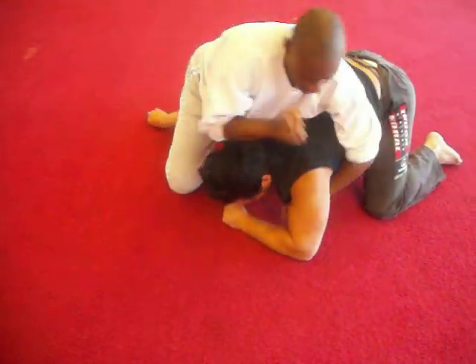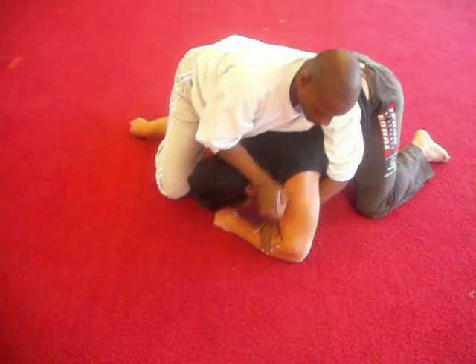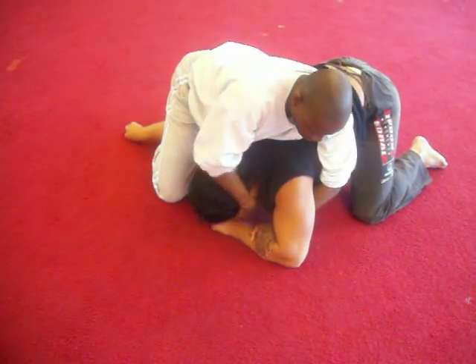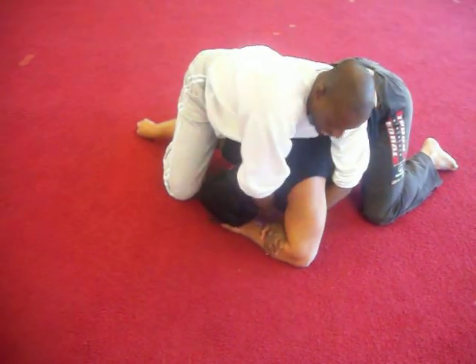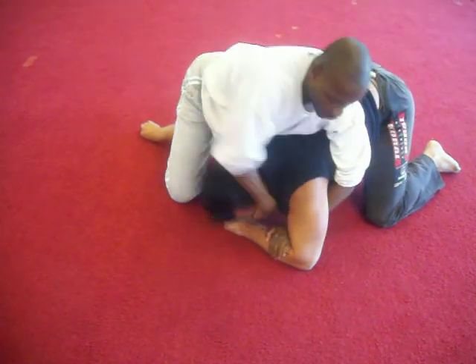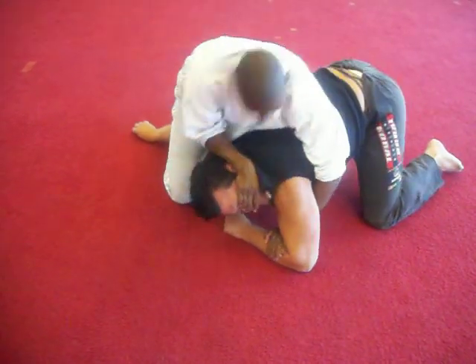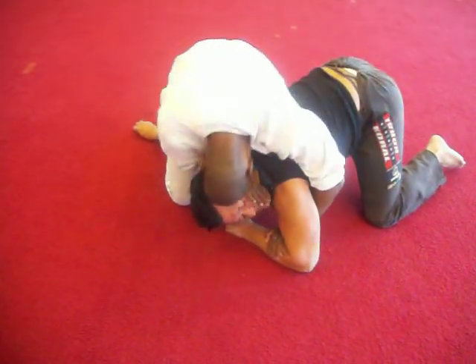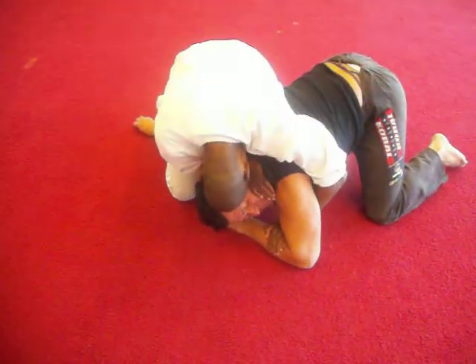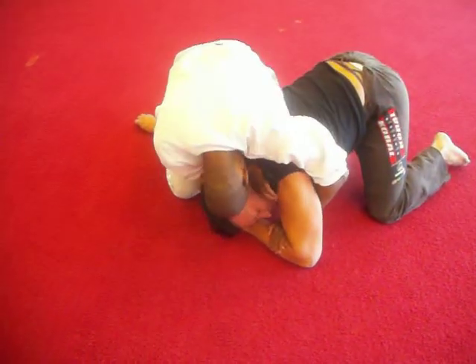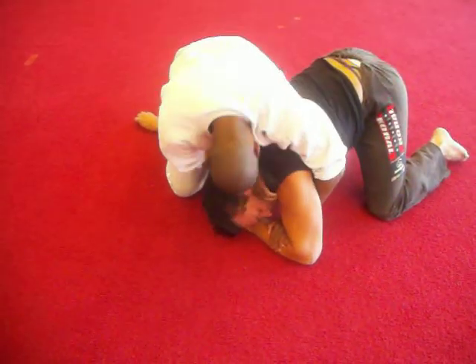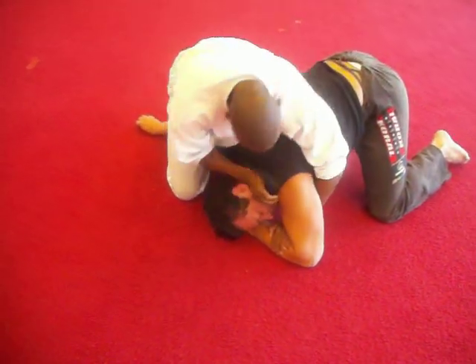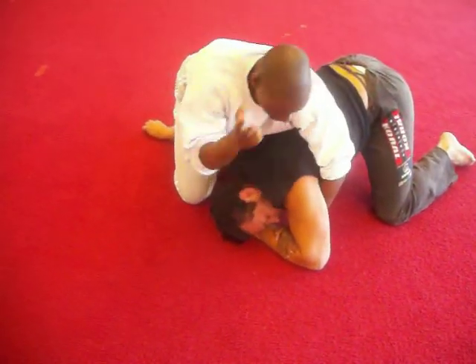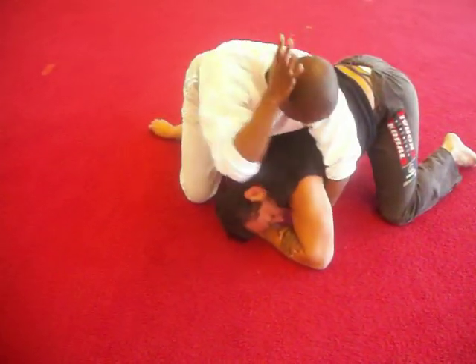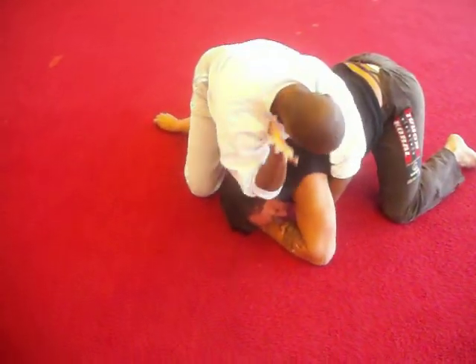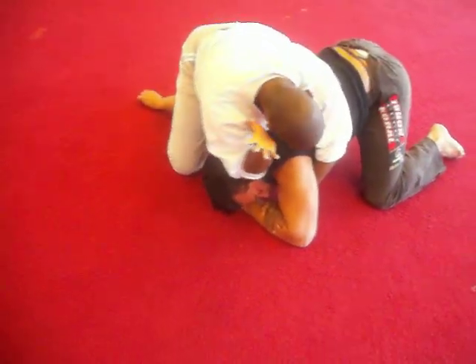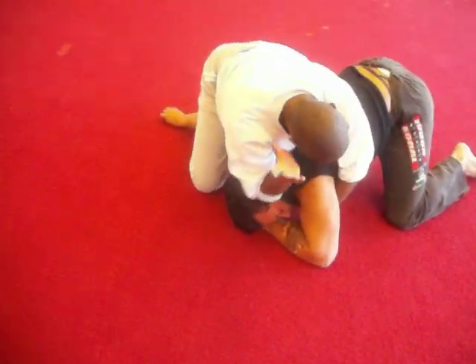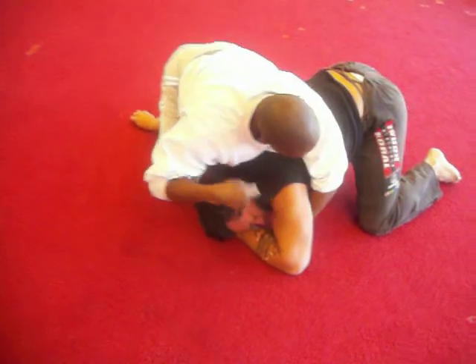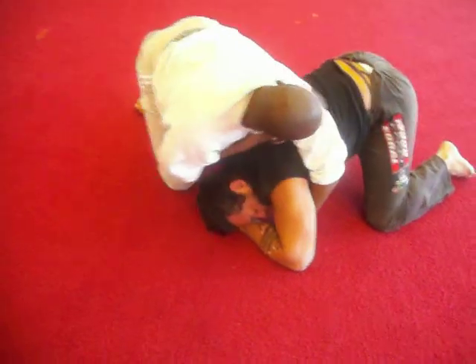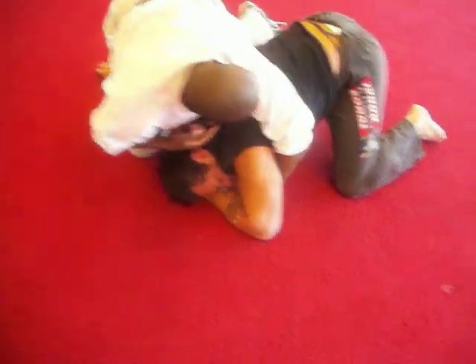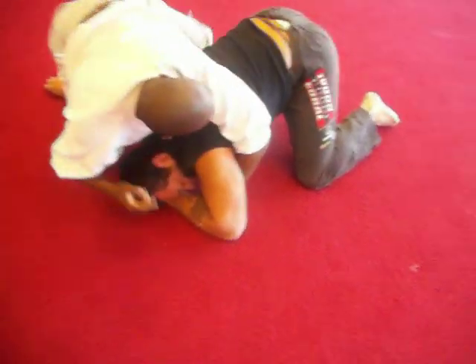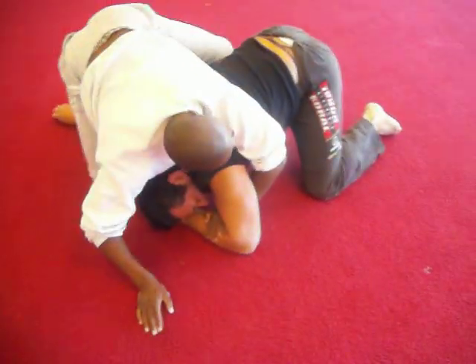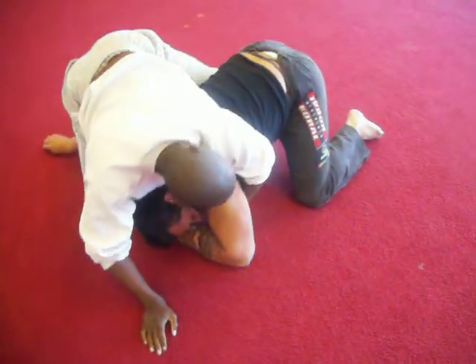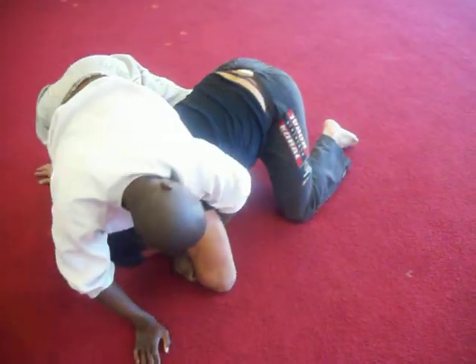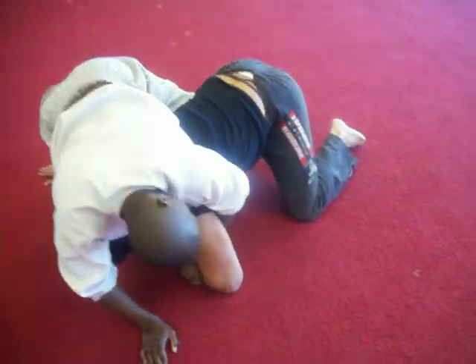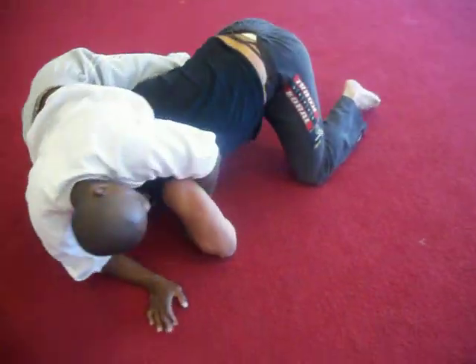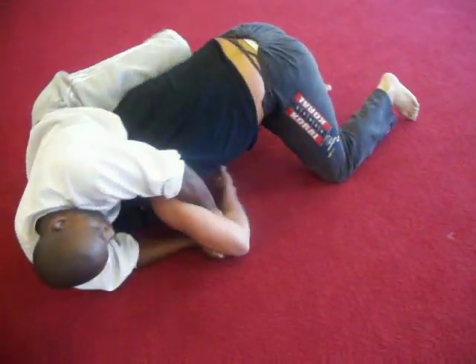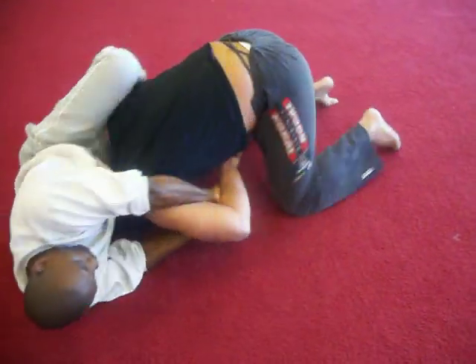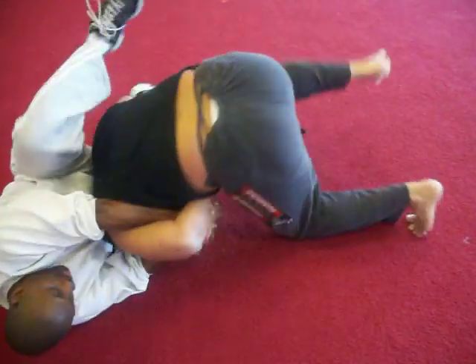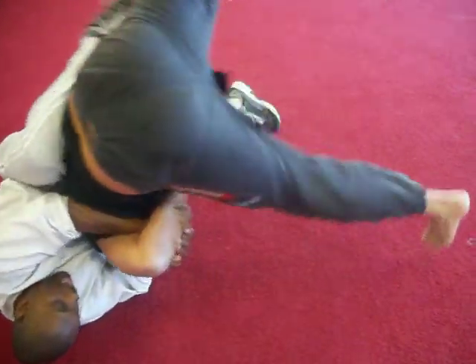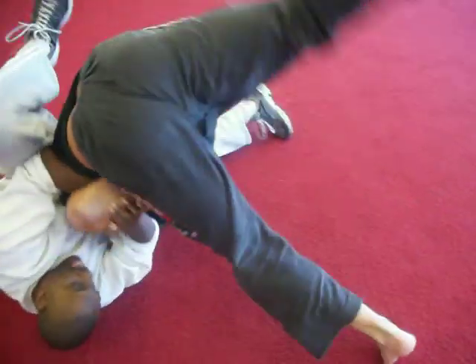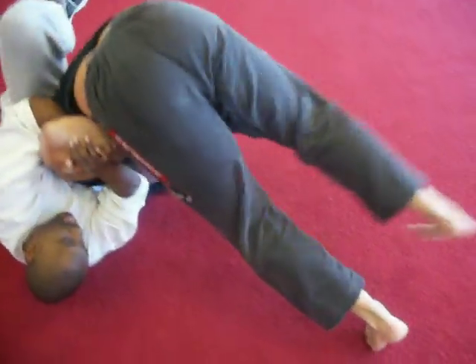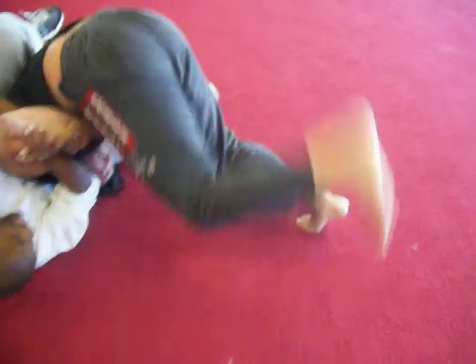That snap forward, the head butt — boom. Come back with the elbow here — boom, pull. You're going to take this knee, drive into the ribs right here, pull forward into the top of the head like that.